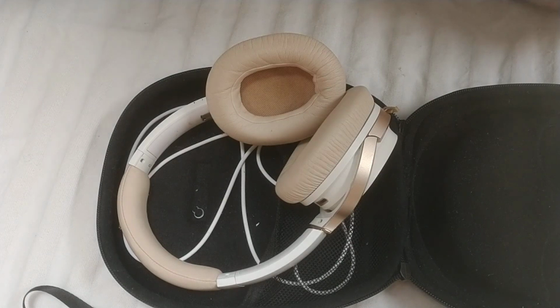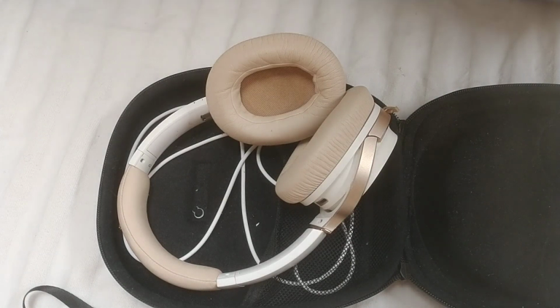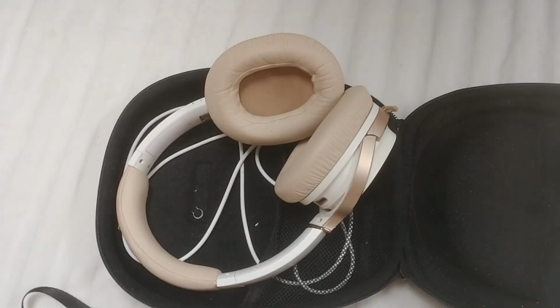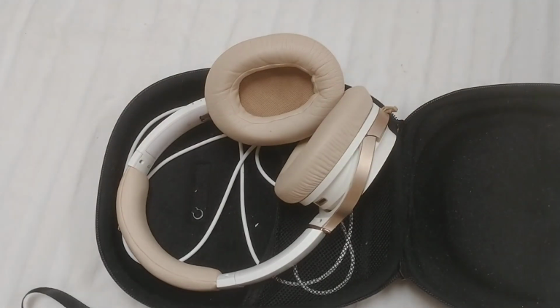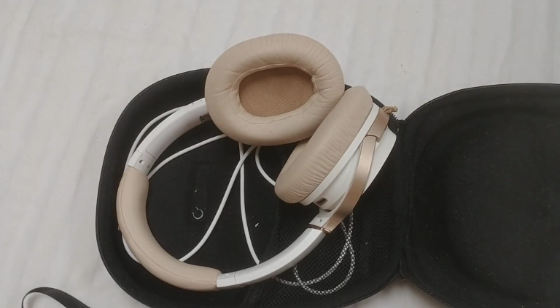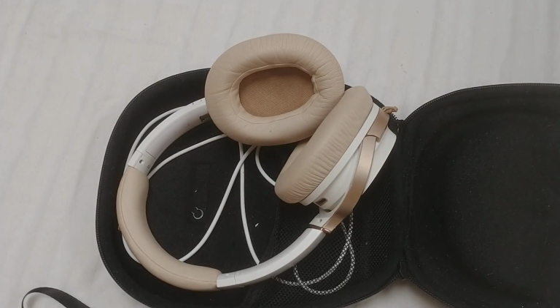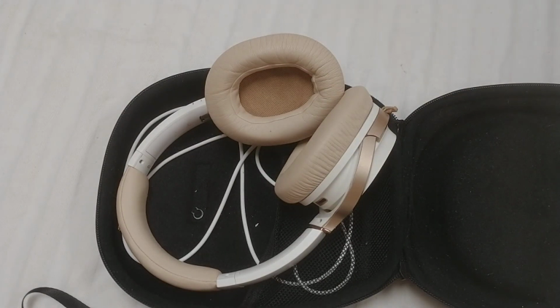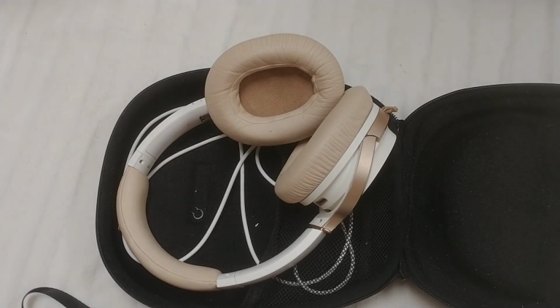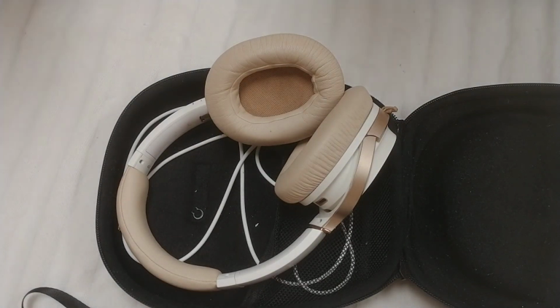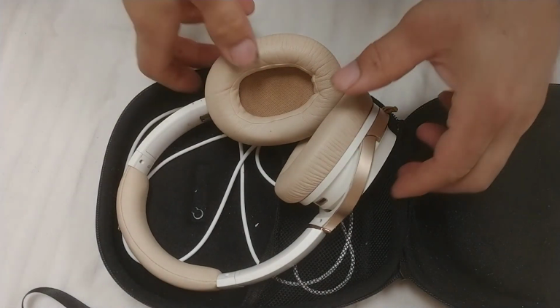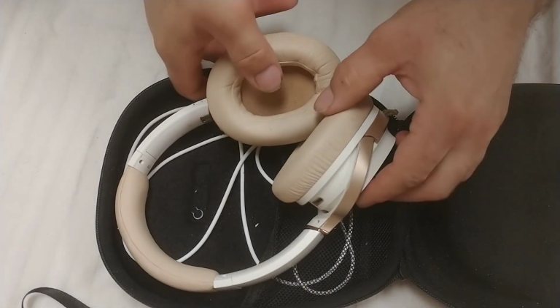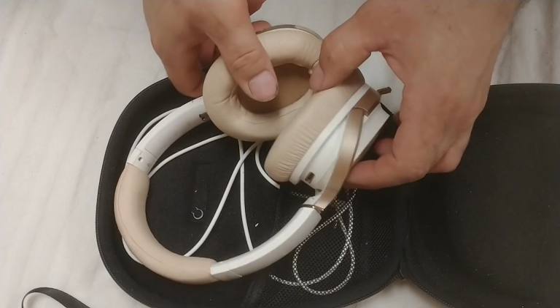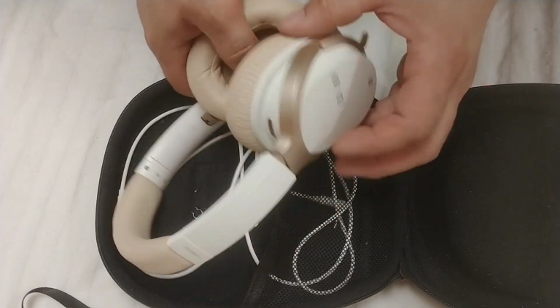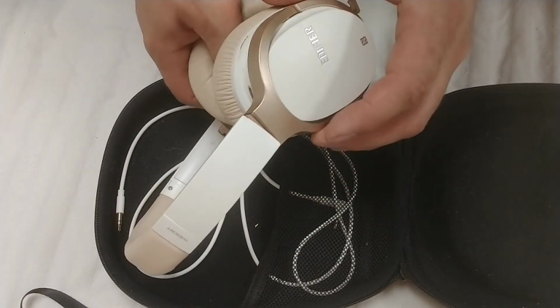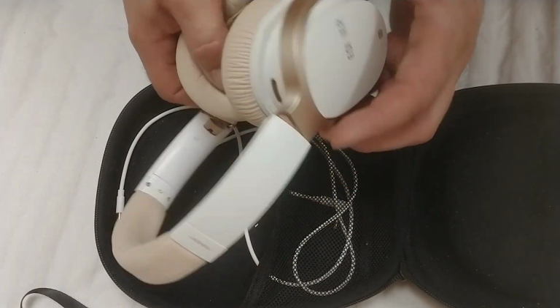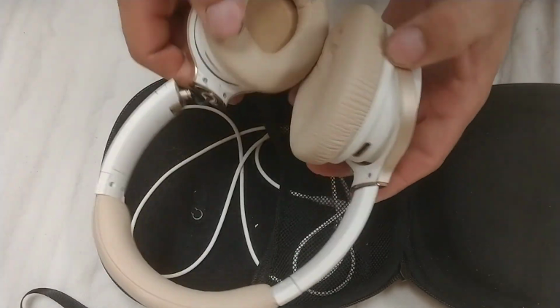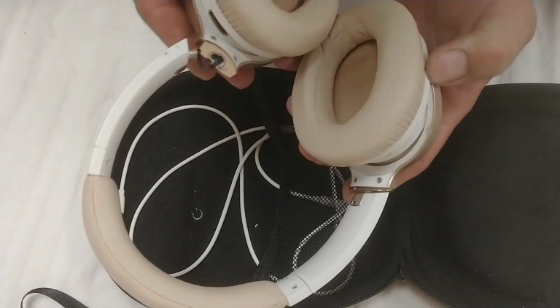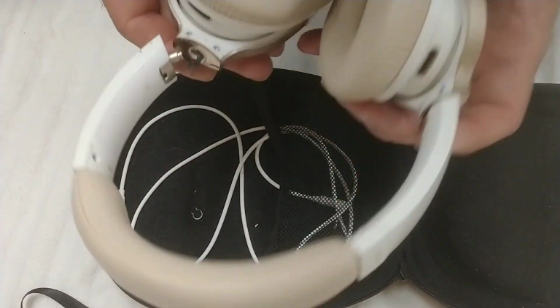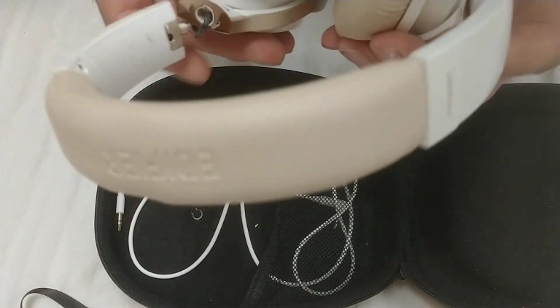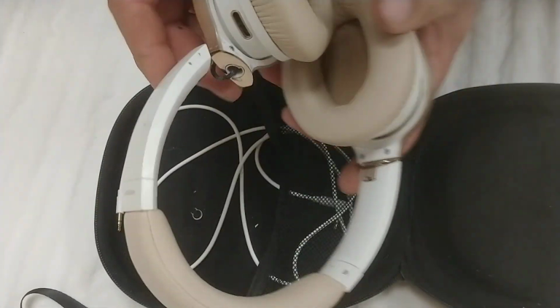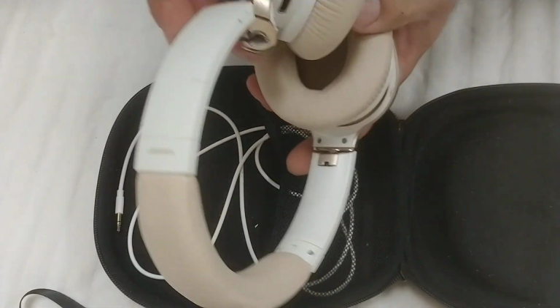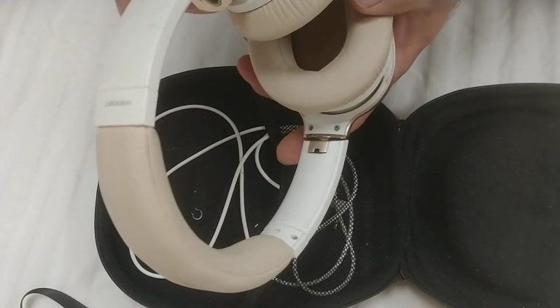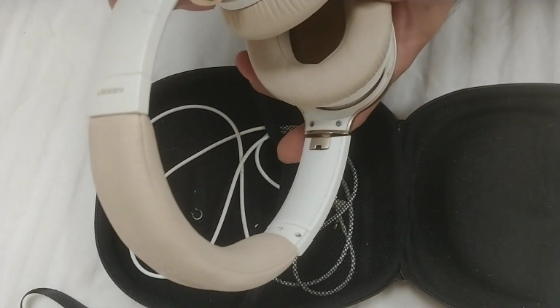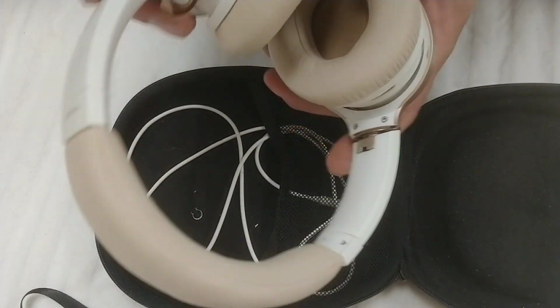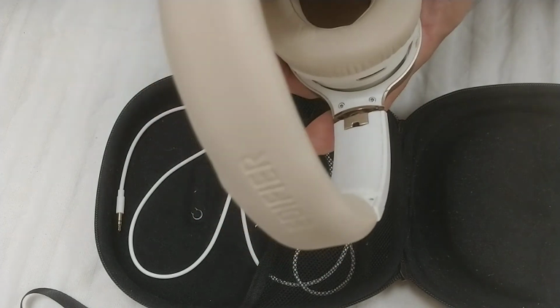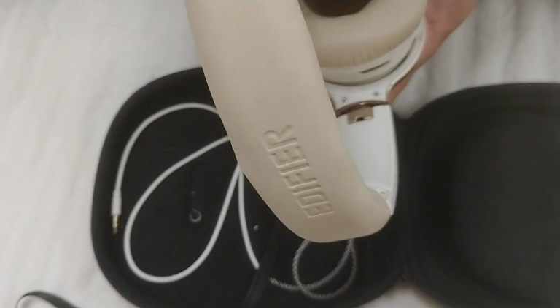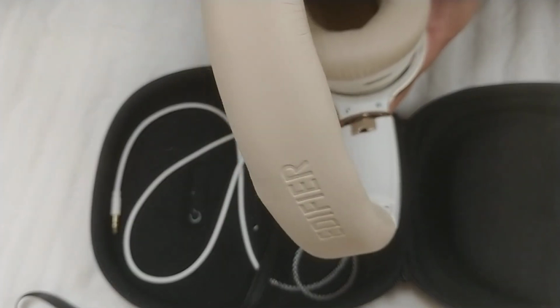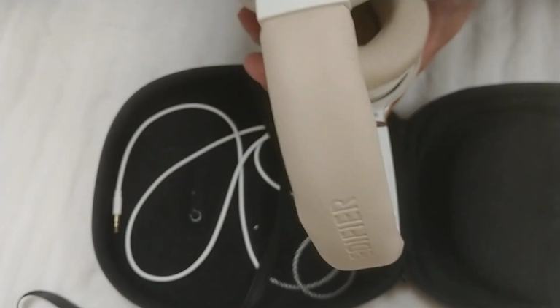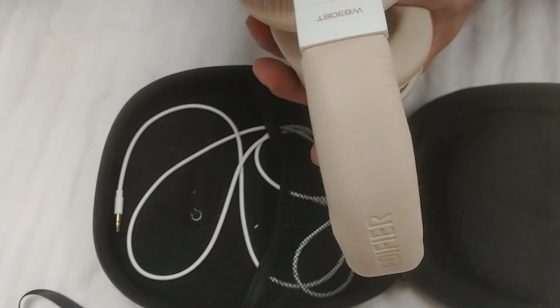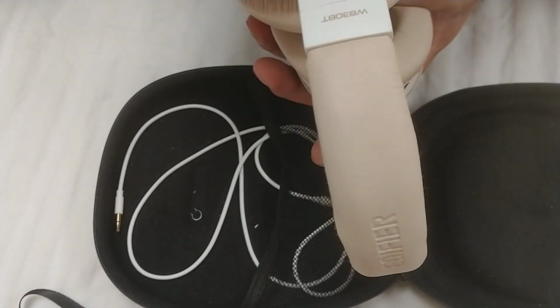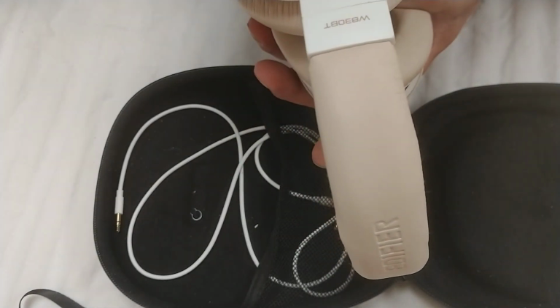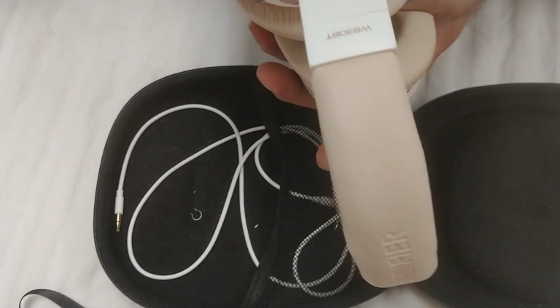Hi, this is Krasim, and I am going to show you how to fix some Edifer Bluetooth headphones. The model for this one is W830BT.